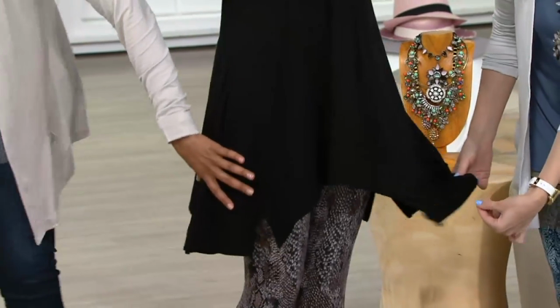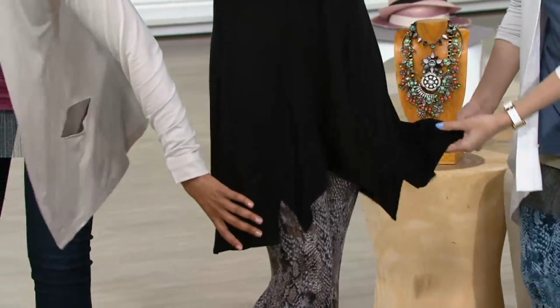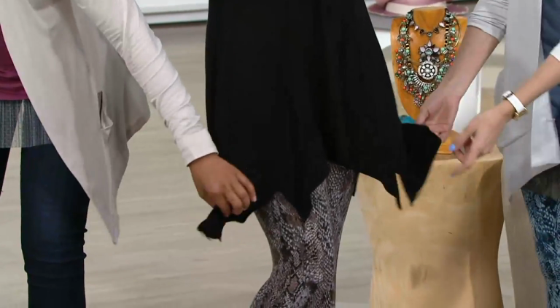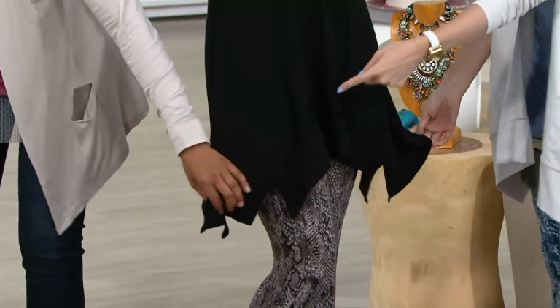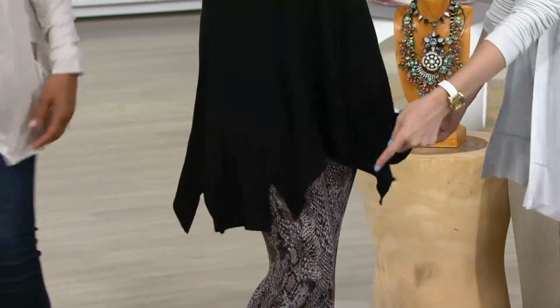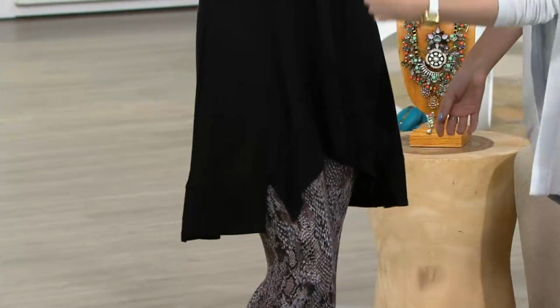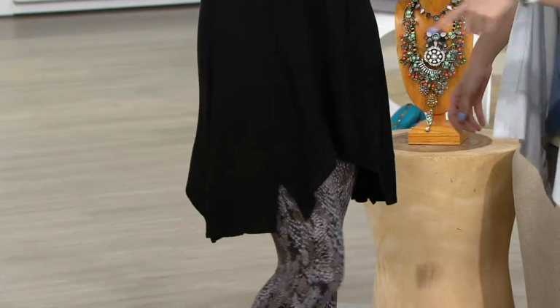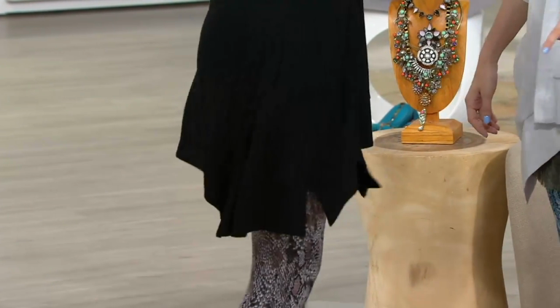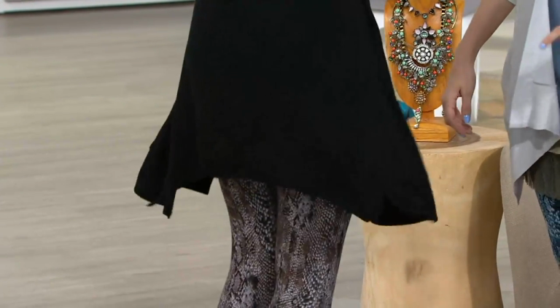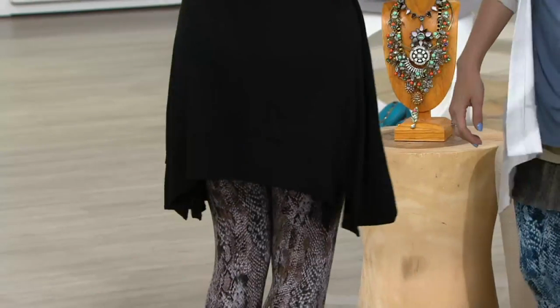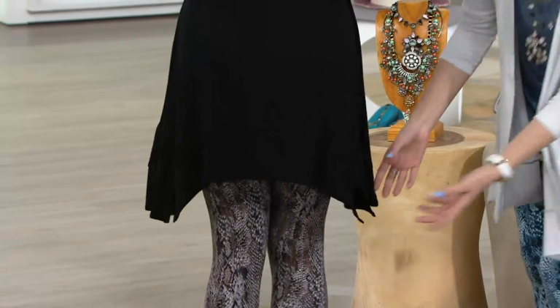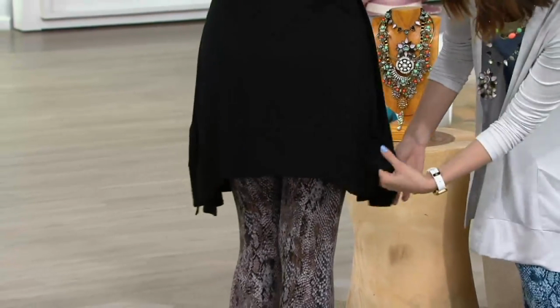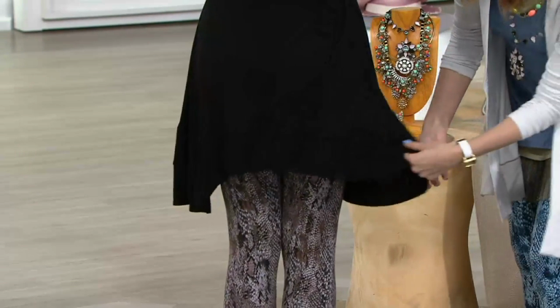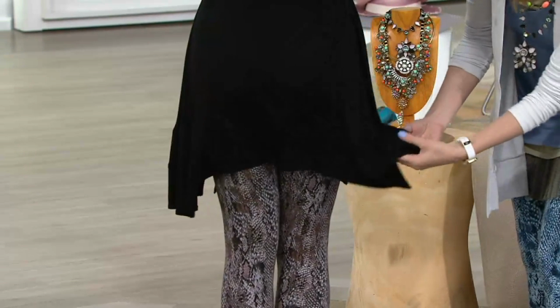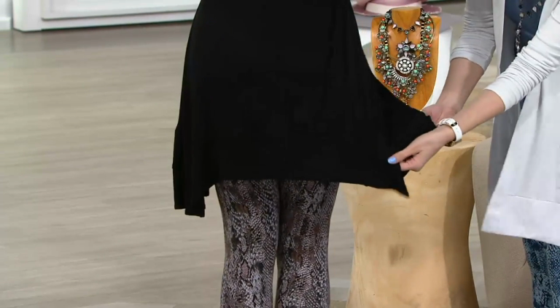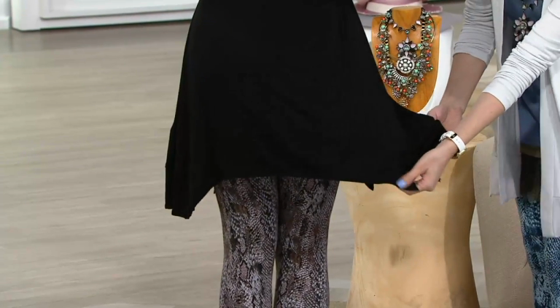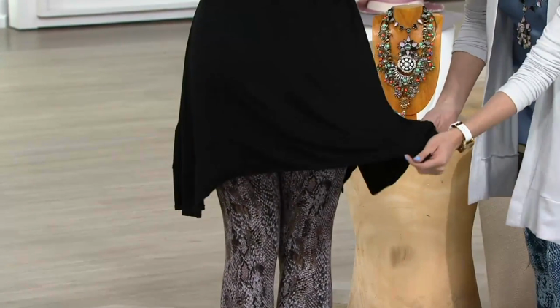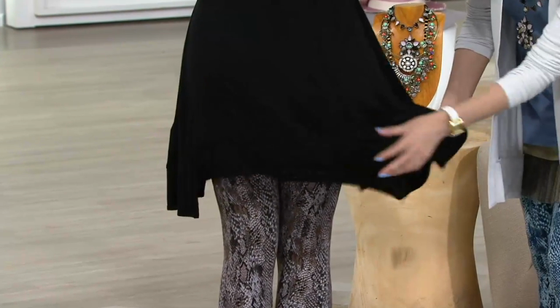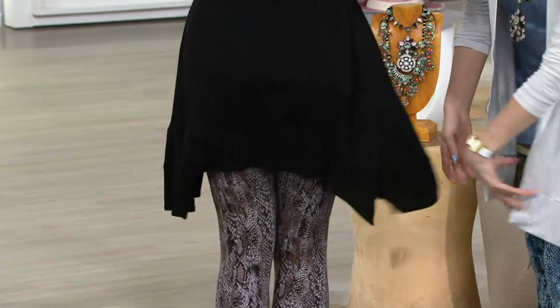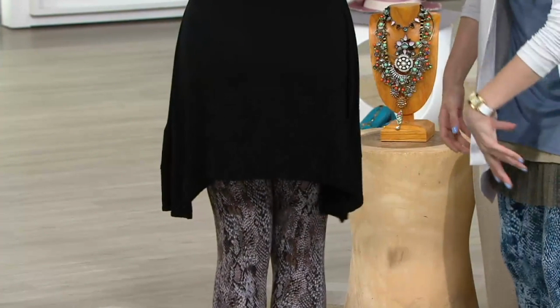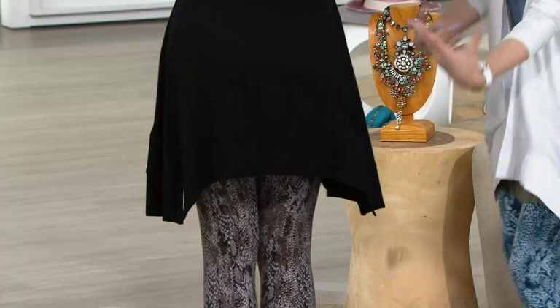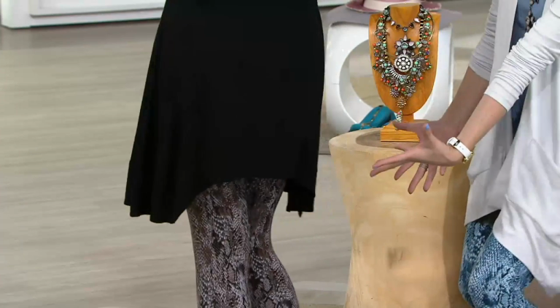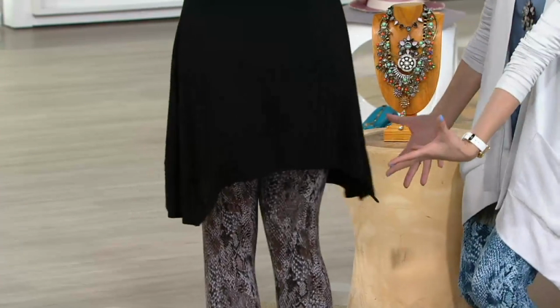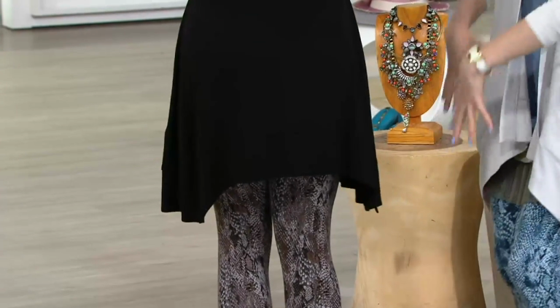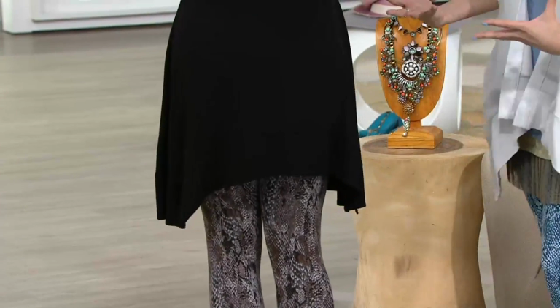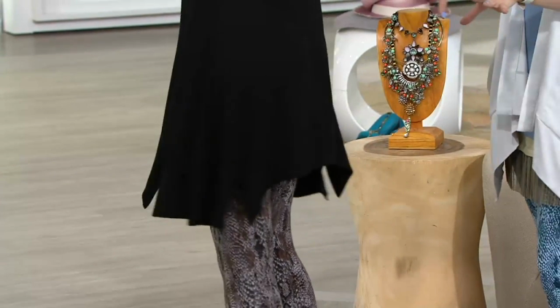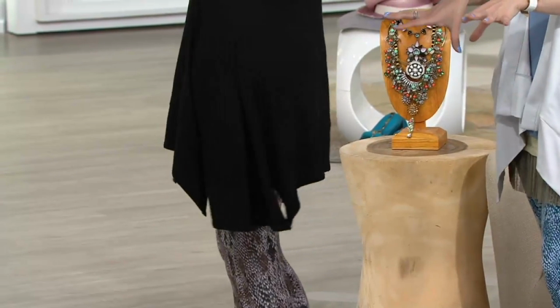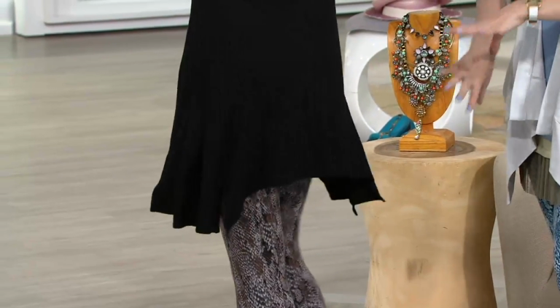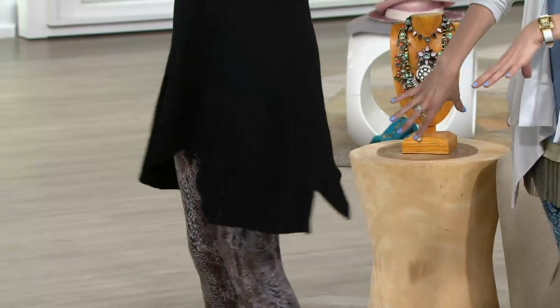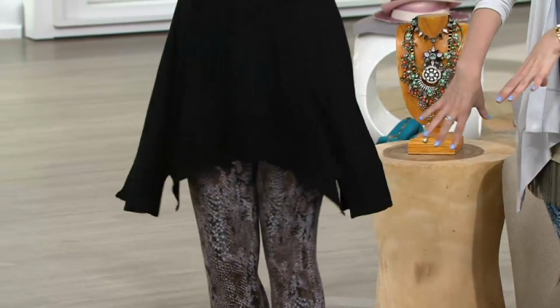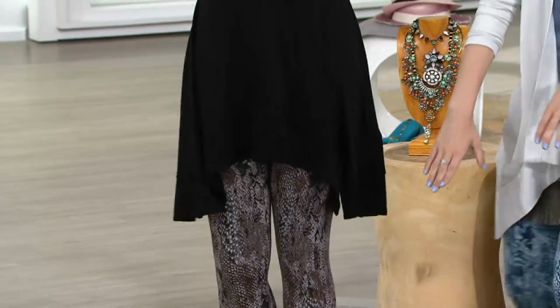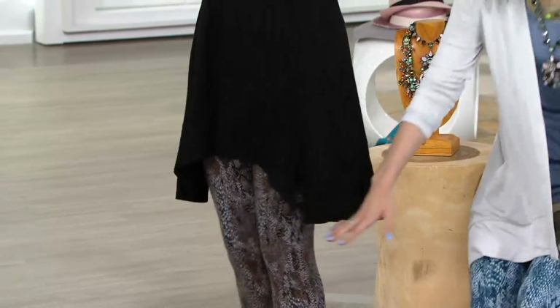Turn around and check out that back — it's got nice swing, those little slits on the back, and that great banding covers the back side. This looks great with leggings. I would even do this with a little bermuda short on a heel.